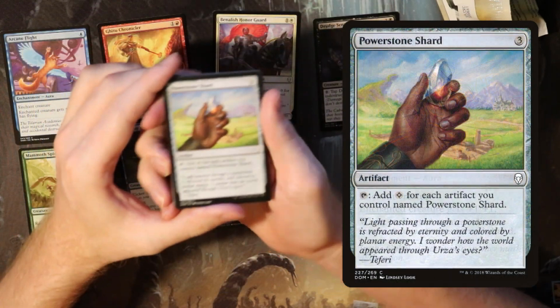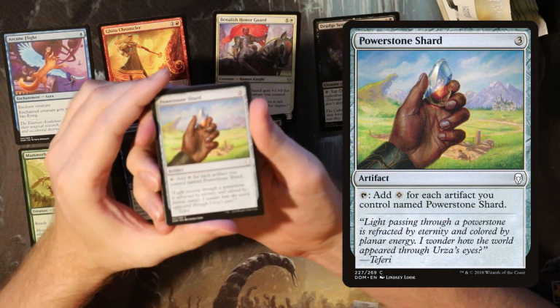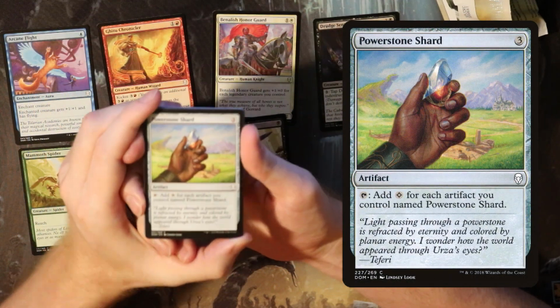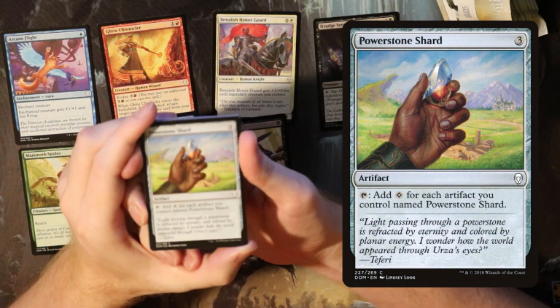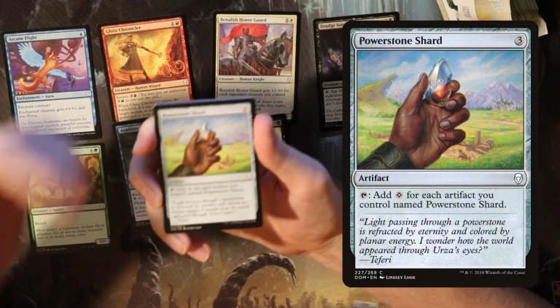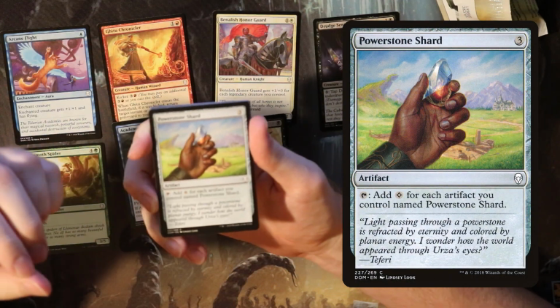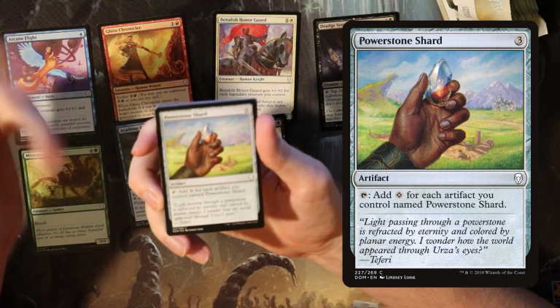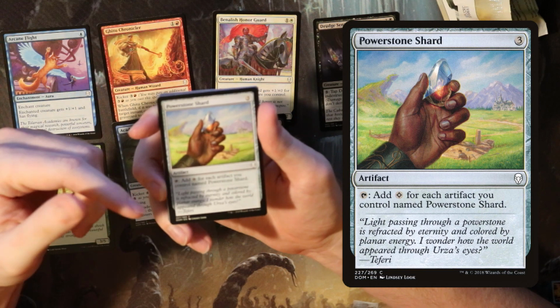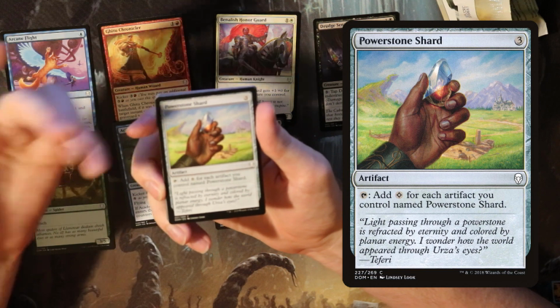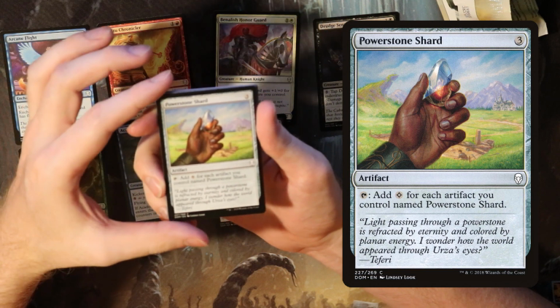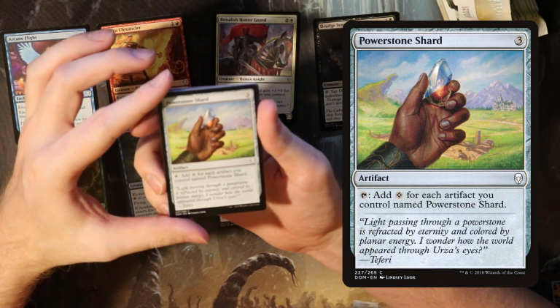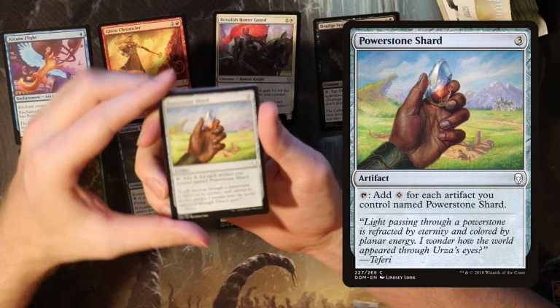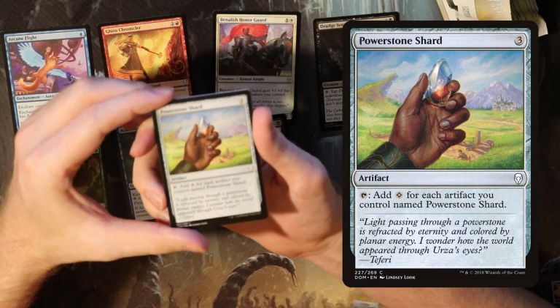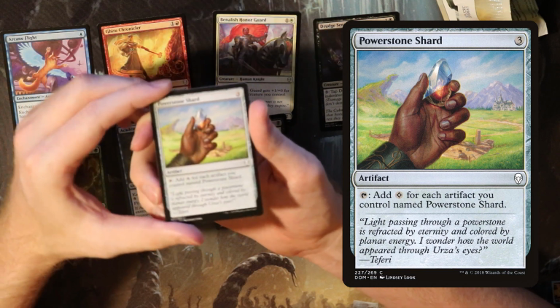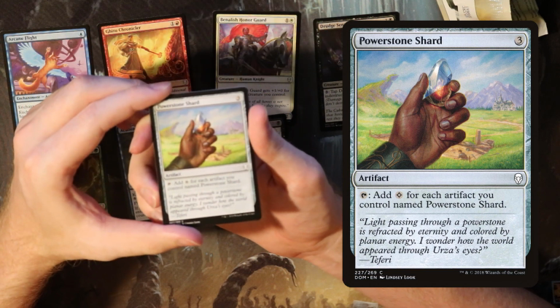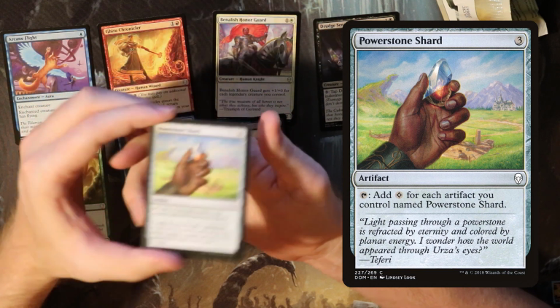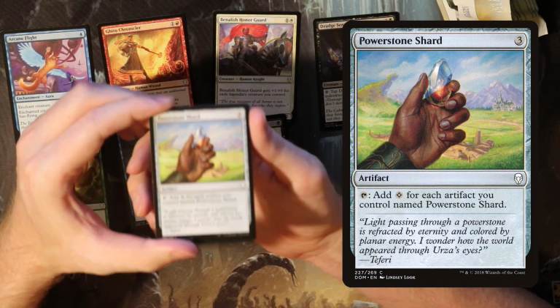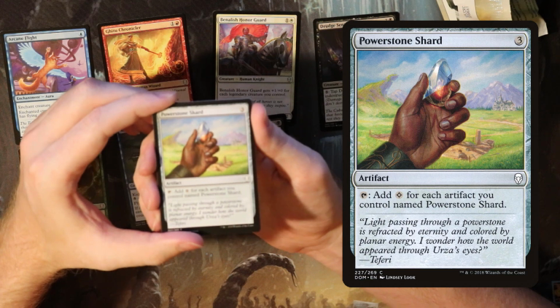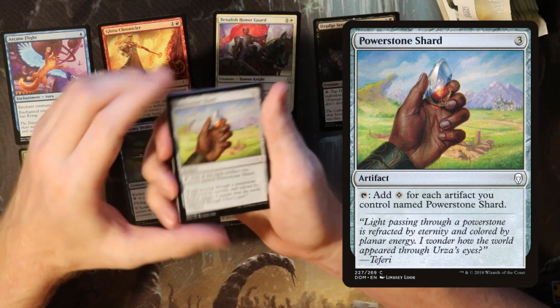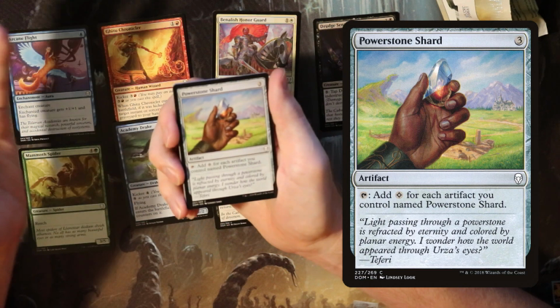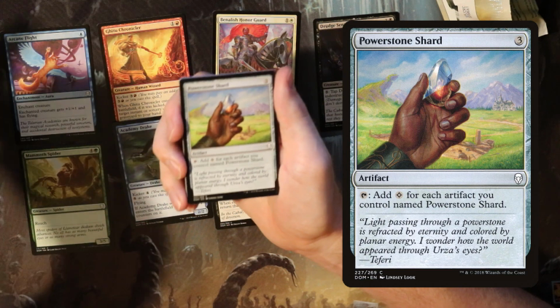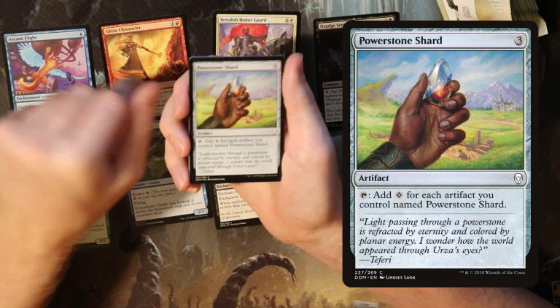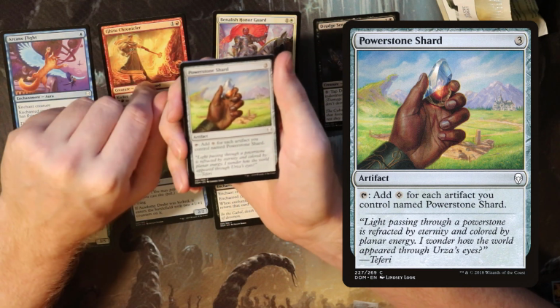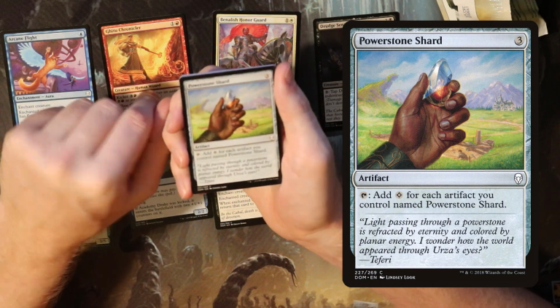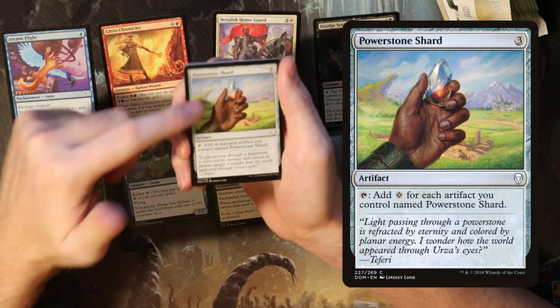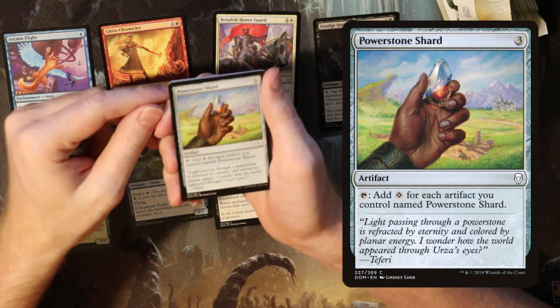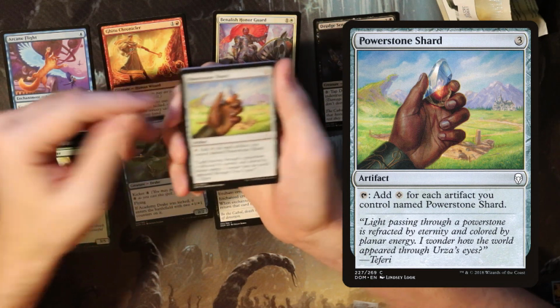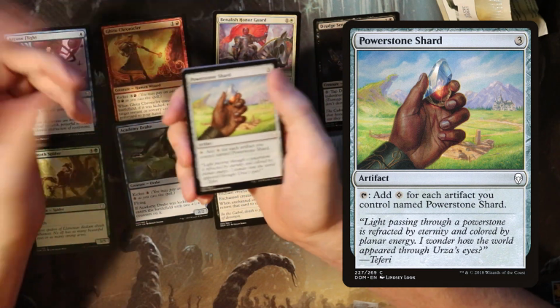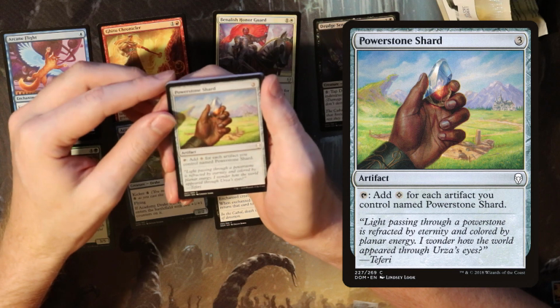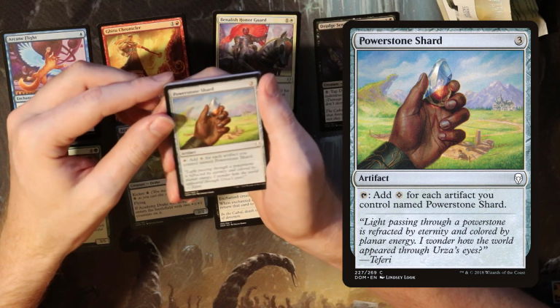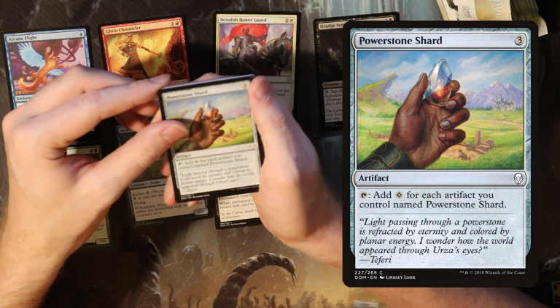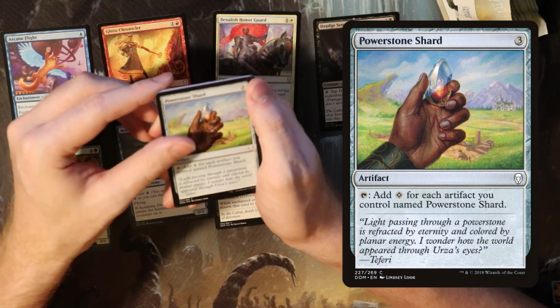Power Stone Shard is a ramp artifact. You can pay three to add one colorless mana for each artifact you control named Power Stone Shard. Obviously the goal is to get a full playset and start going off. This is more of a constructed card, though — if you need to ramp it could be fine in limited.